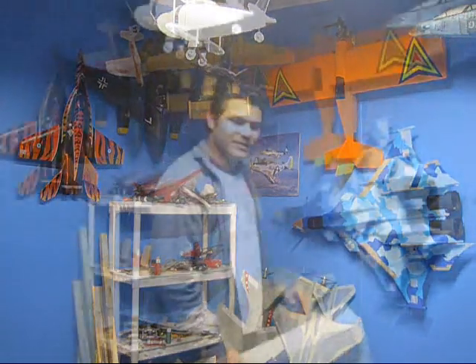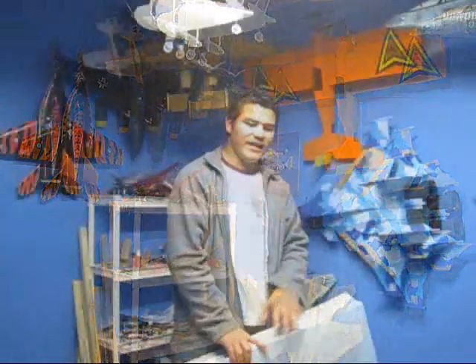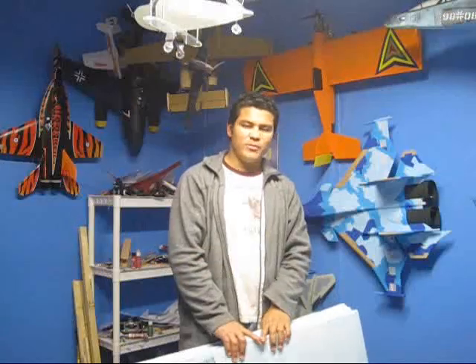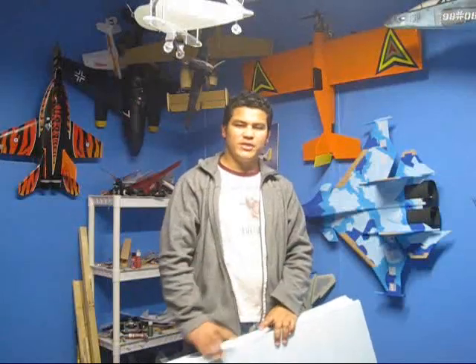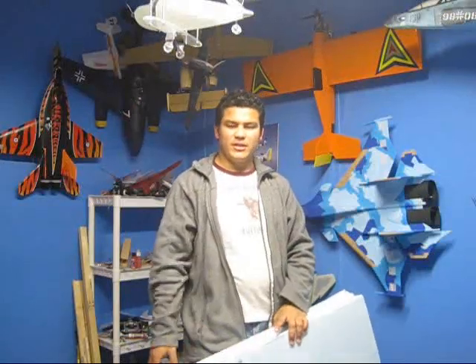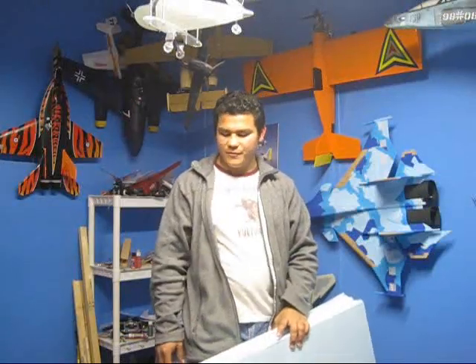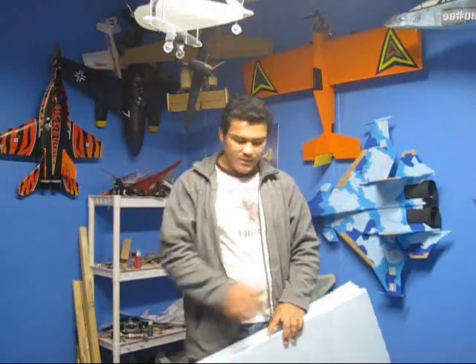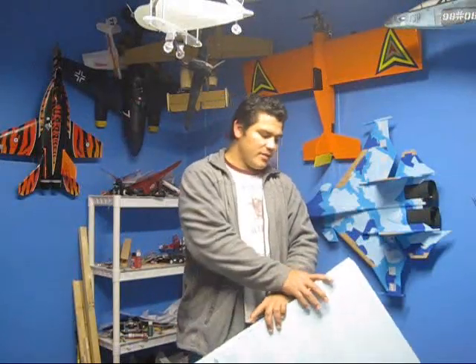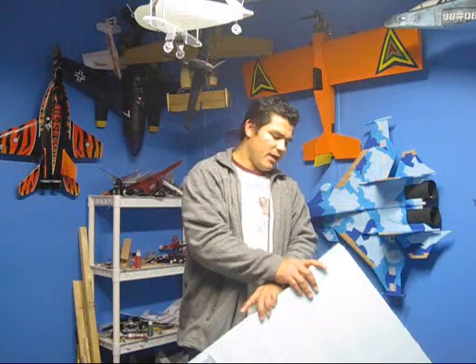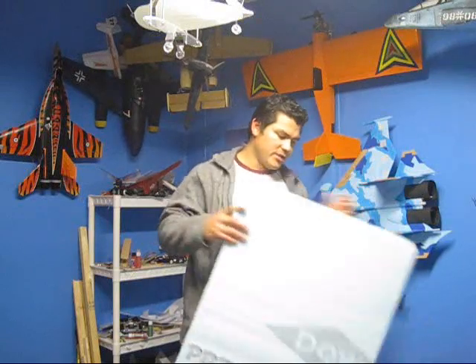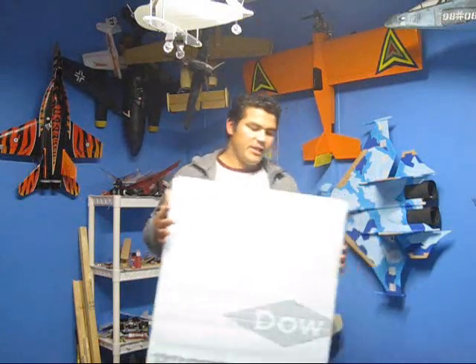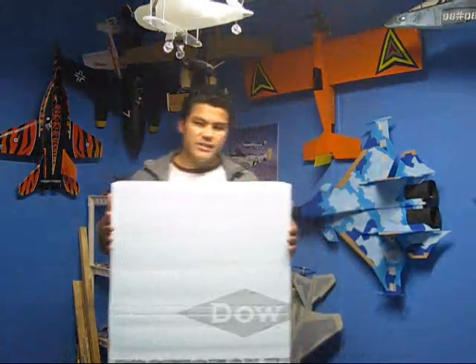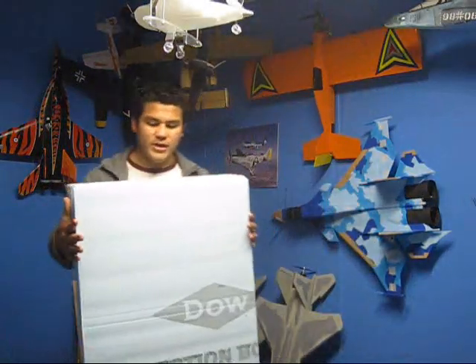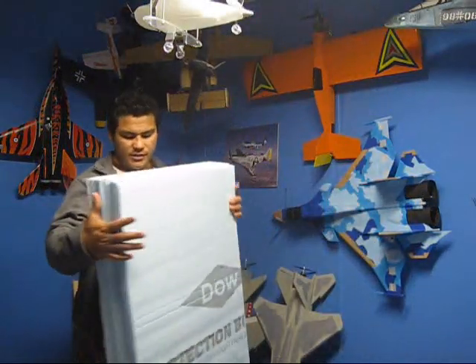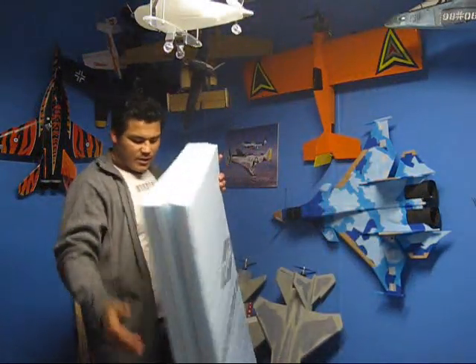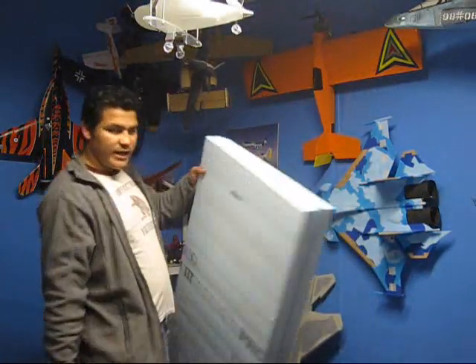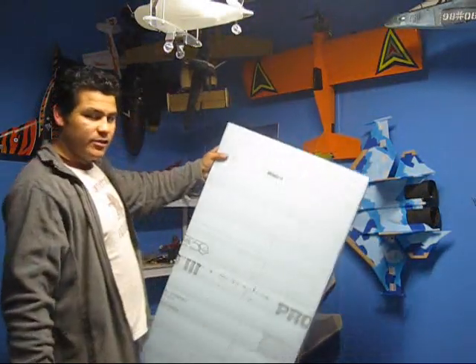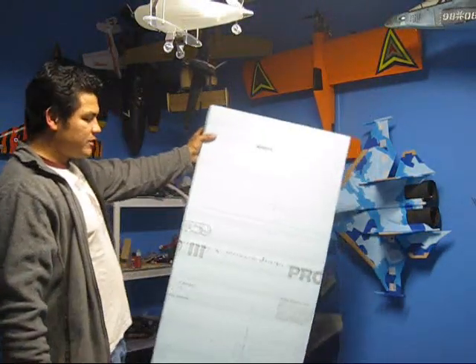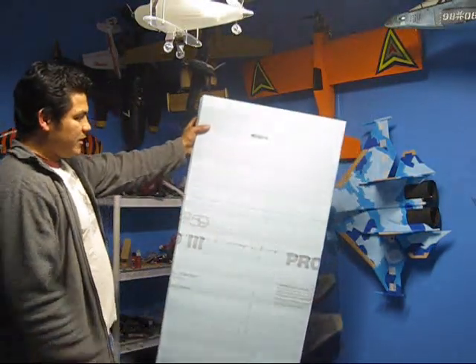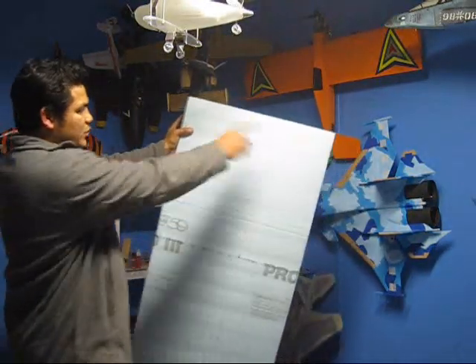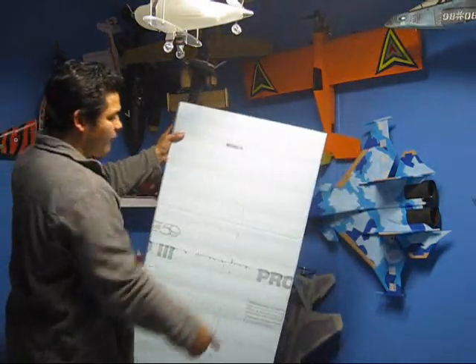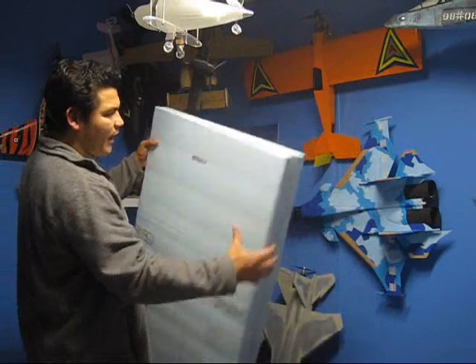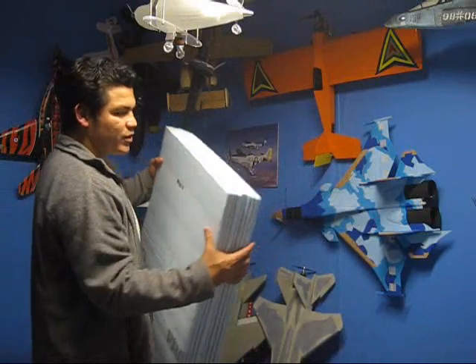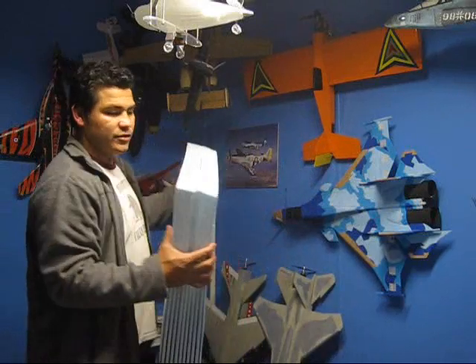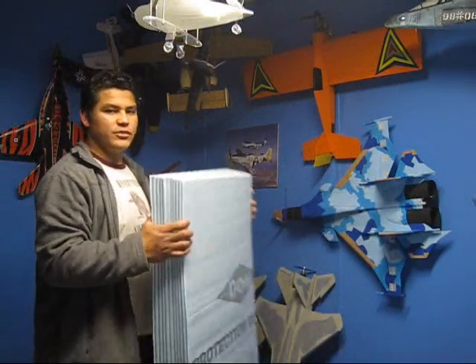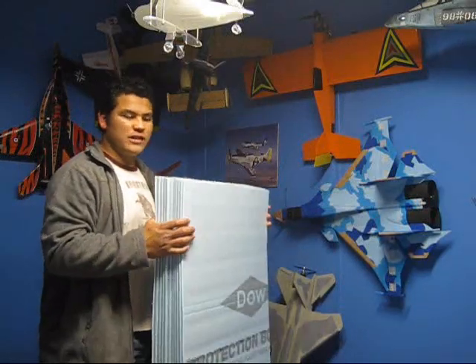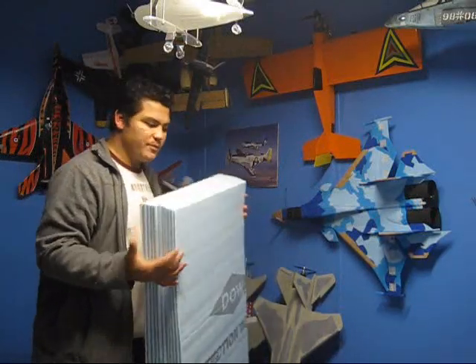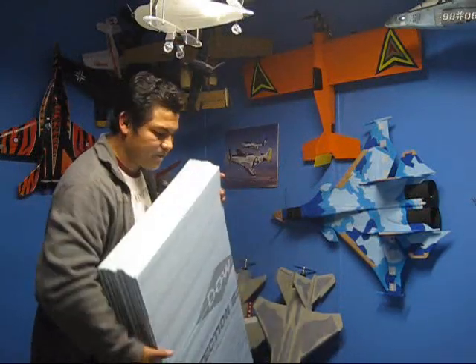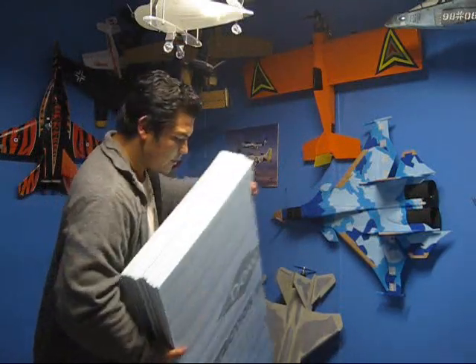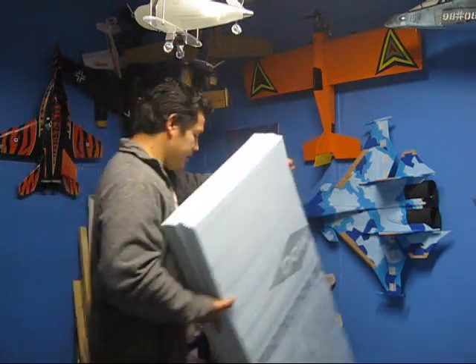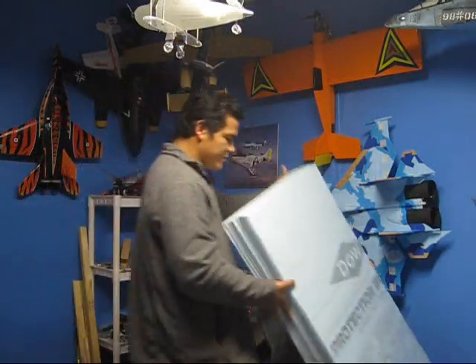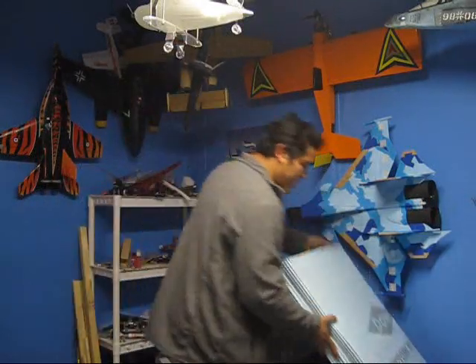Hey guys, welcome back to the build of the F-15. You can see this is the foam I use. You can get it at Lowe's. It's 2x4, it's called DOW. You can find it in the insulation department.